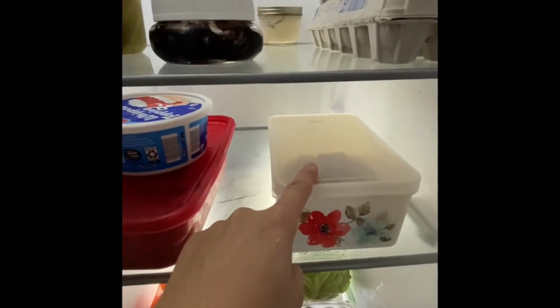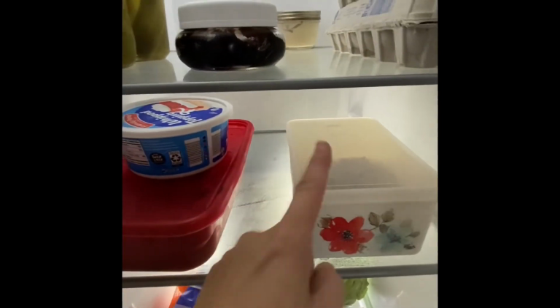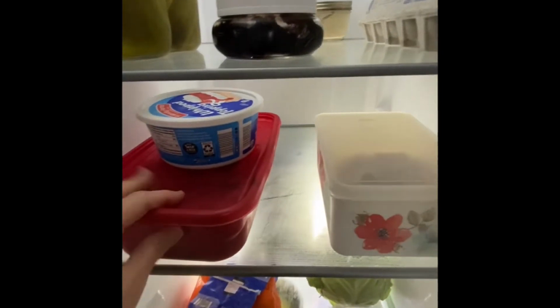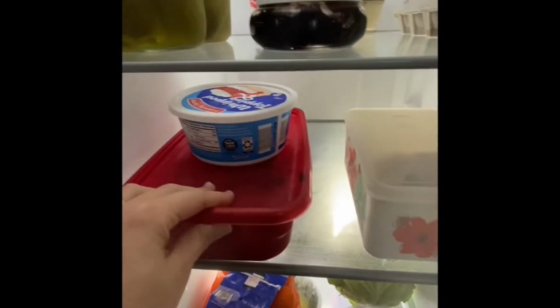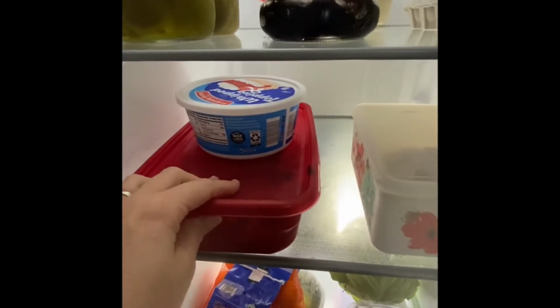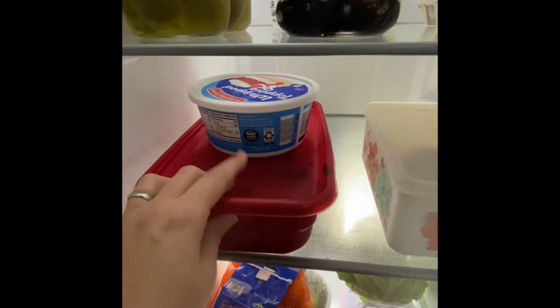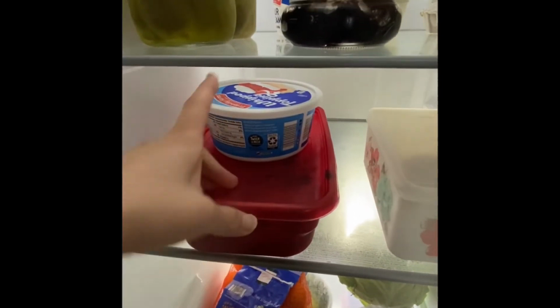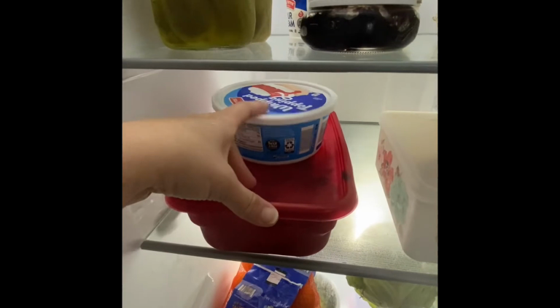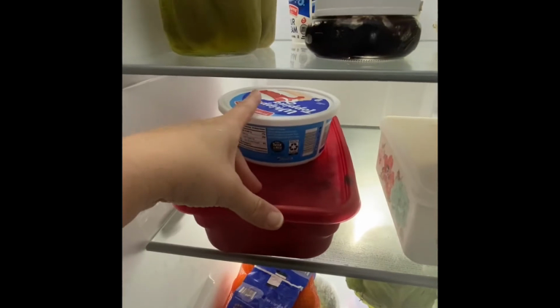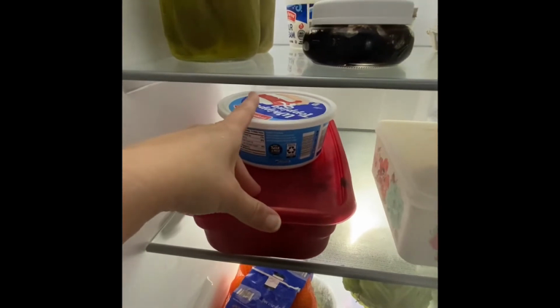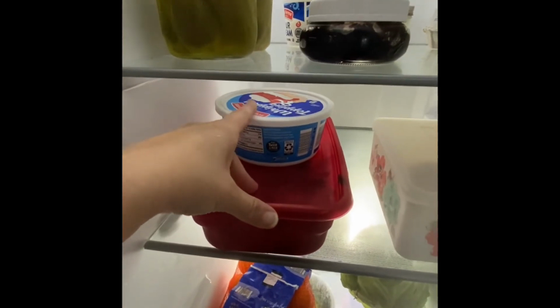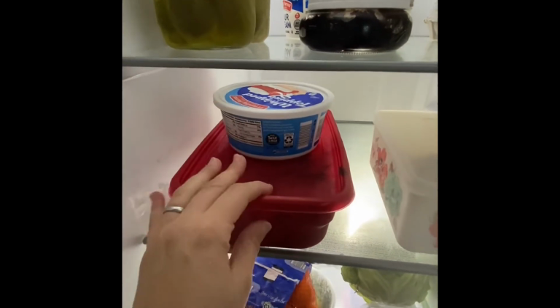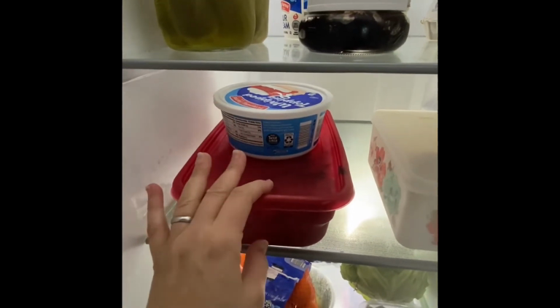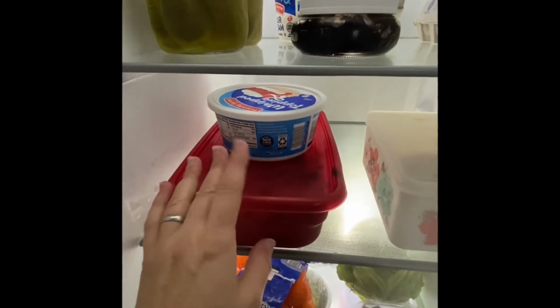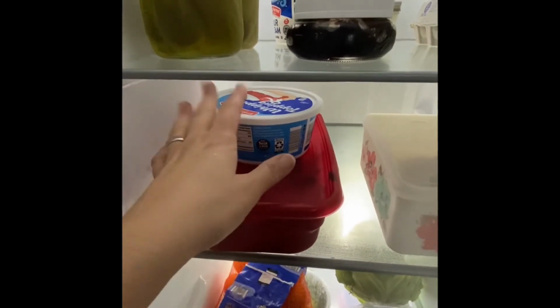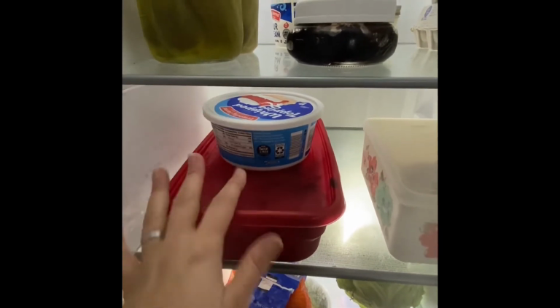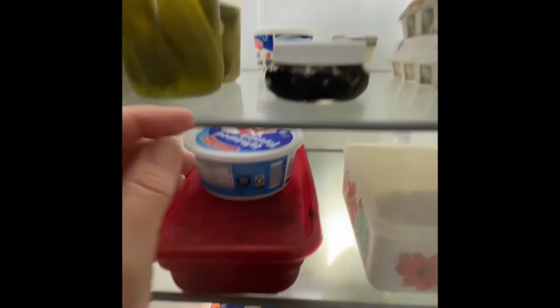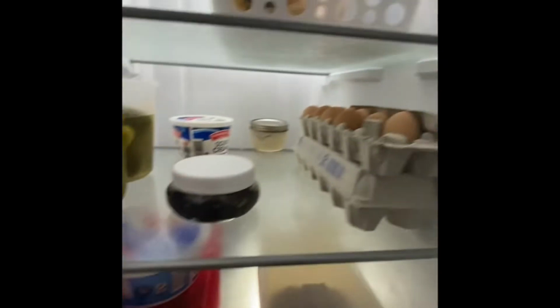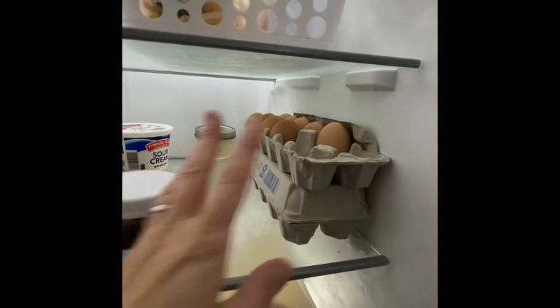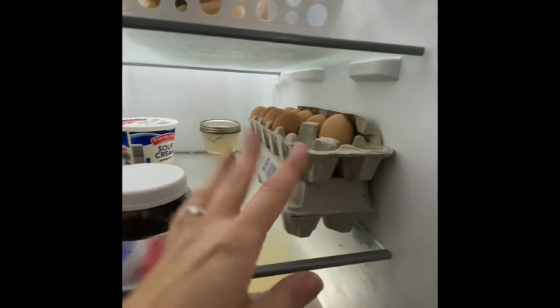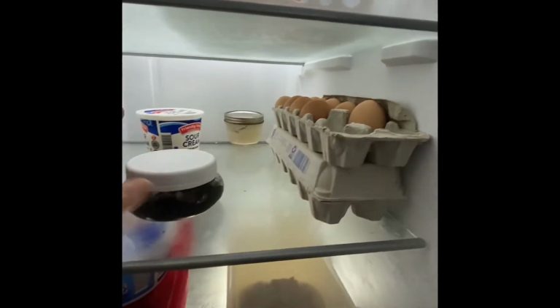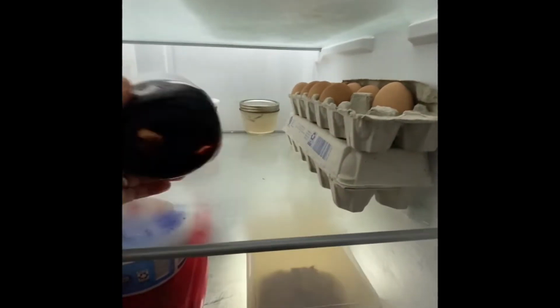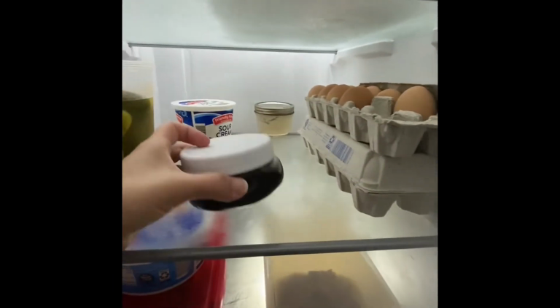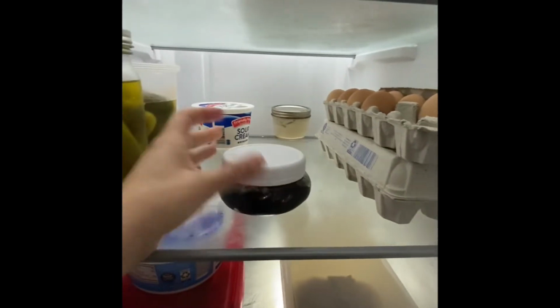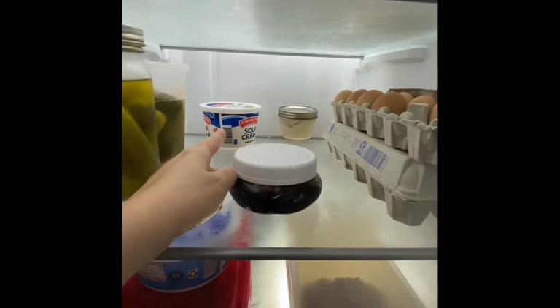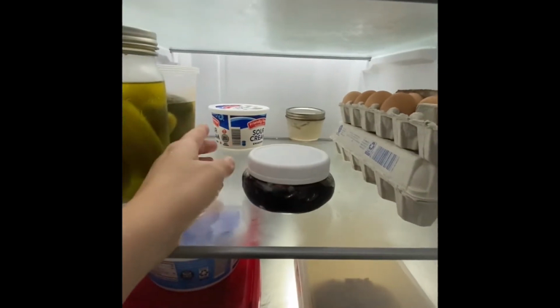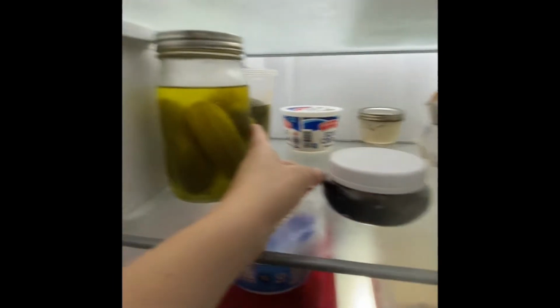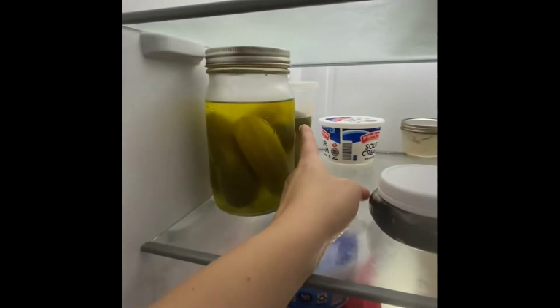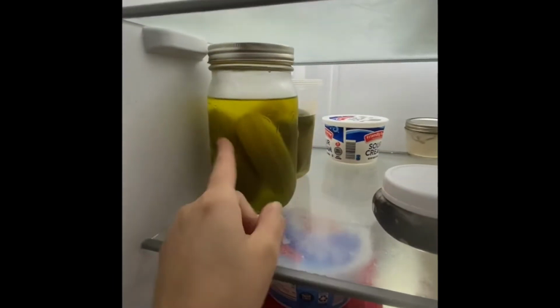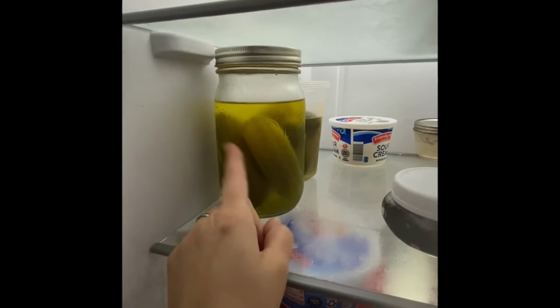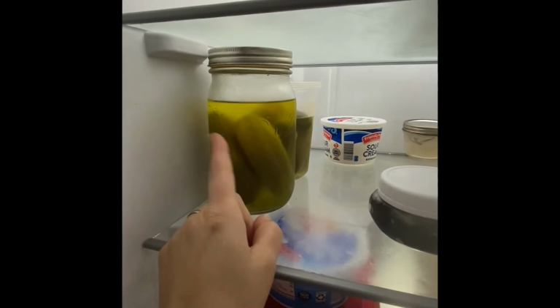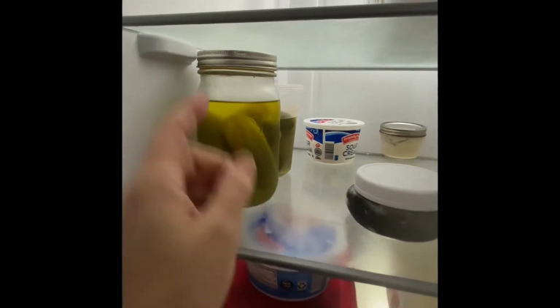Leftover banana bread. This is leftover pasta salad and leftover chili, which we'll be eating this weekend for dinner tonight. Eggs — always lots of eggs. Blueberry jam, a little bit of sour cream, pickles — there's less pickles every time.